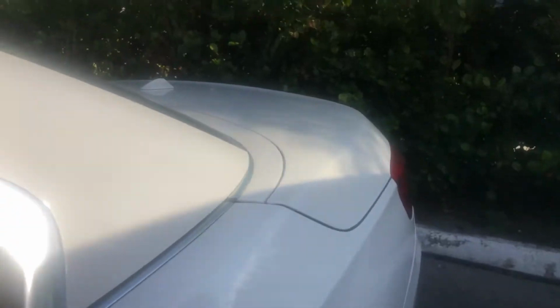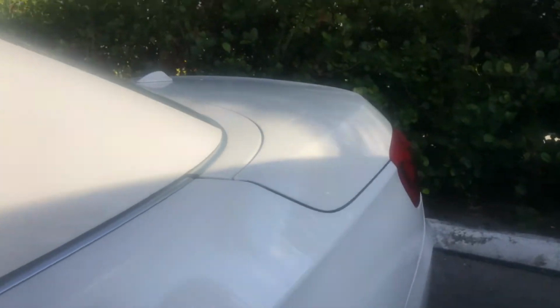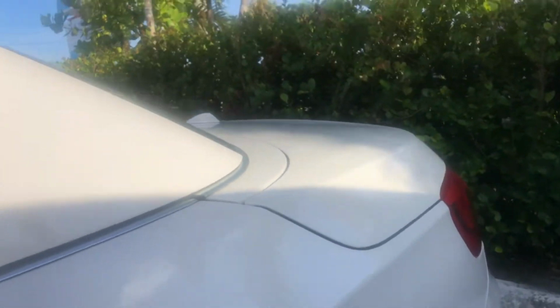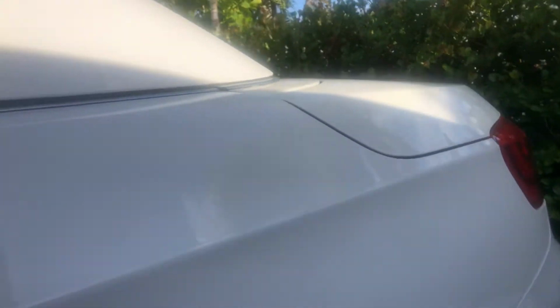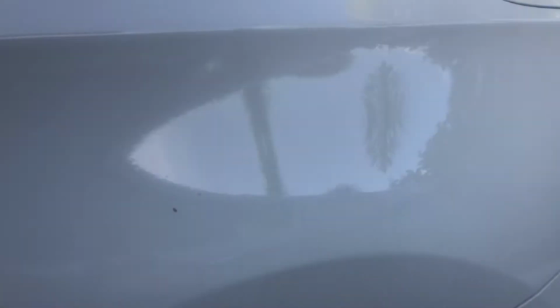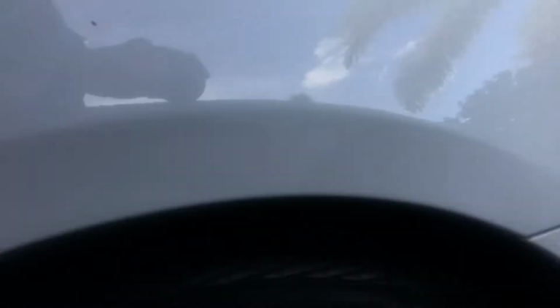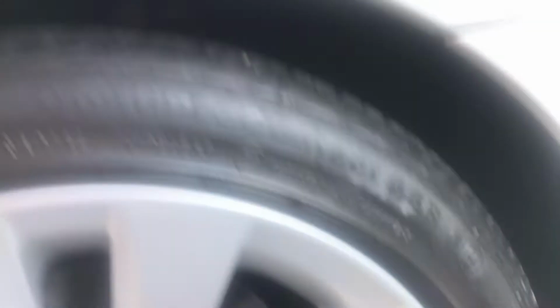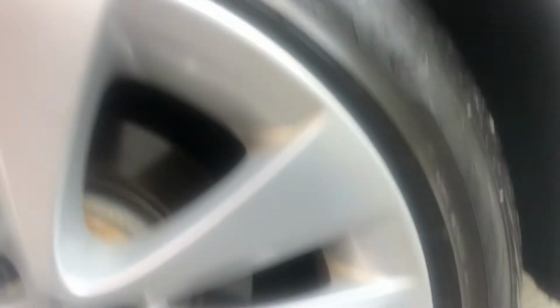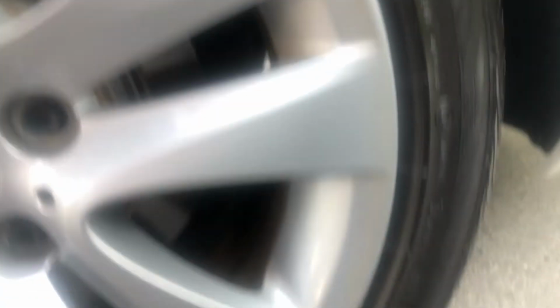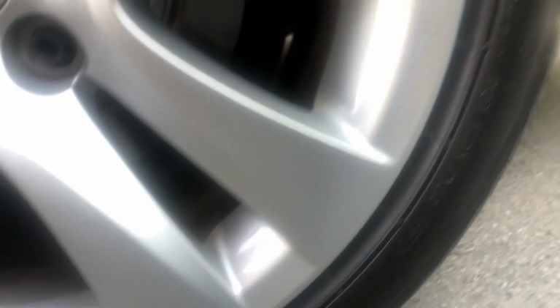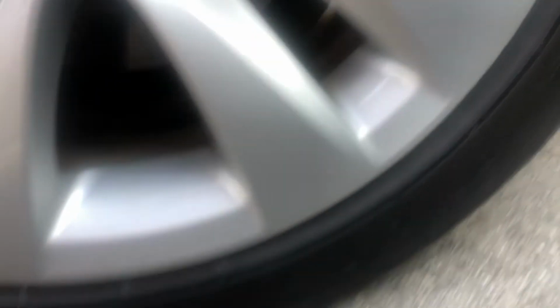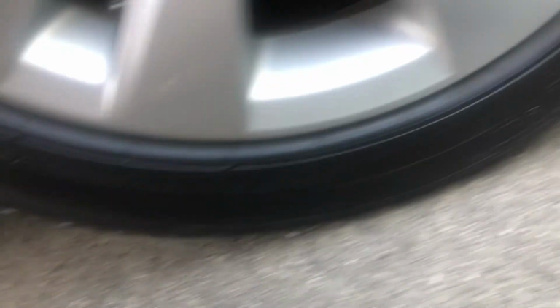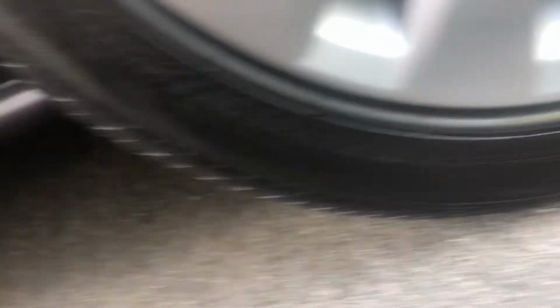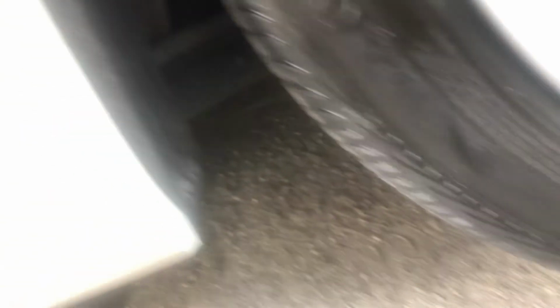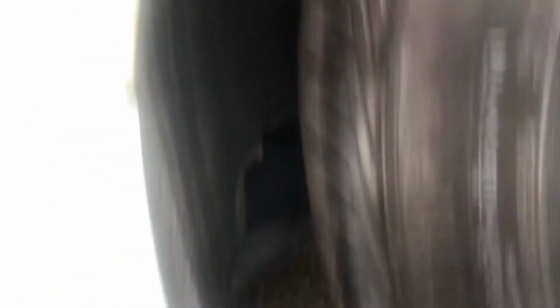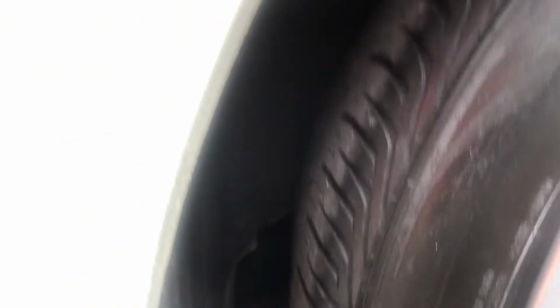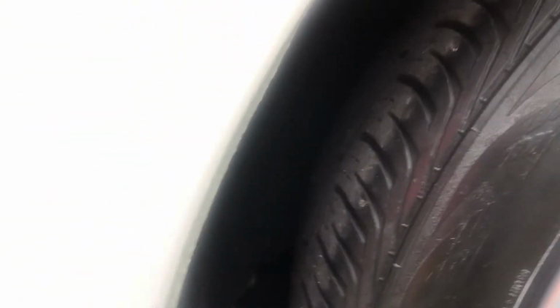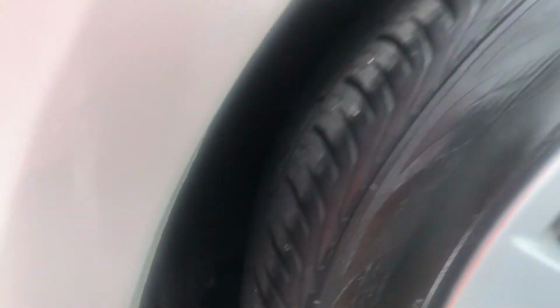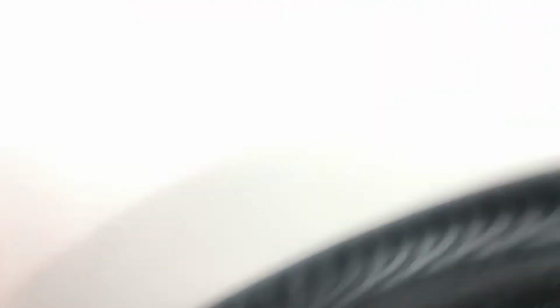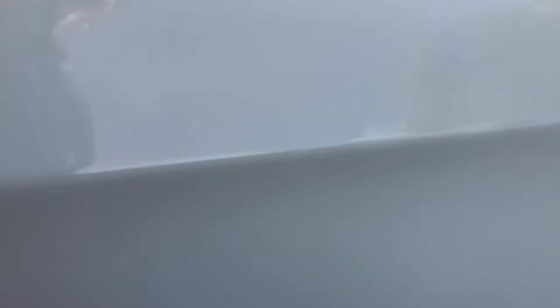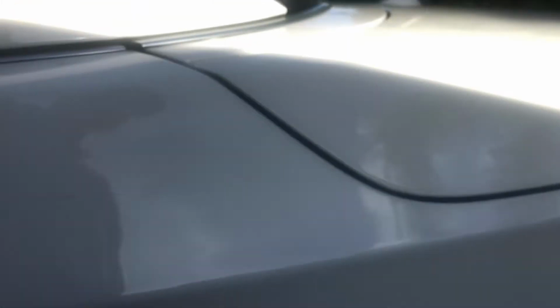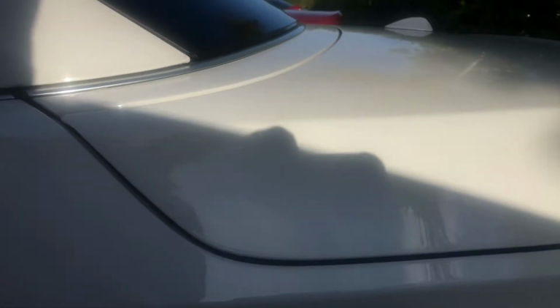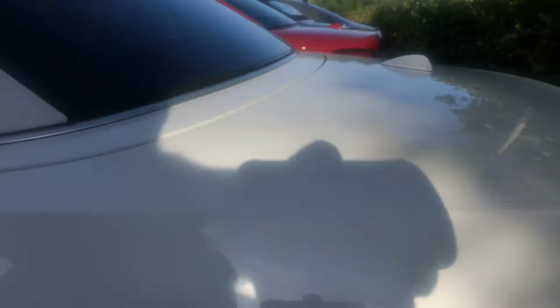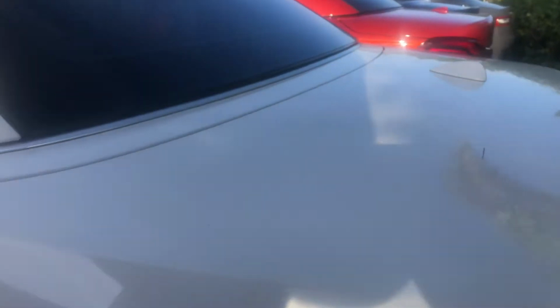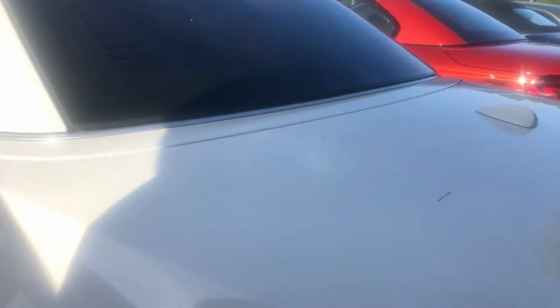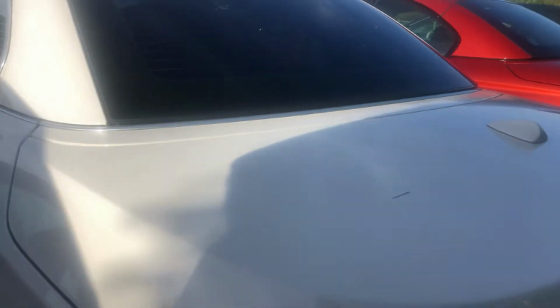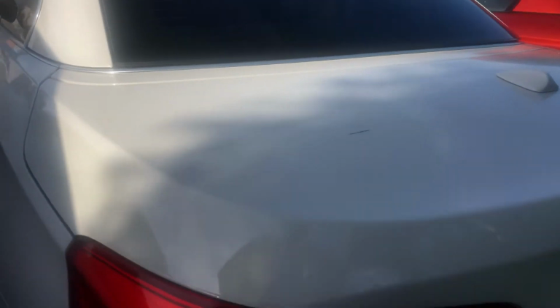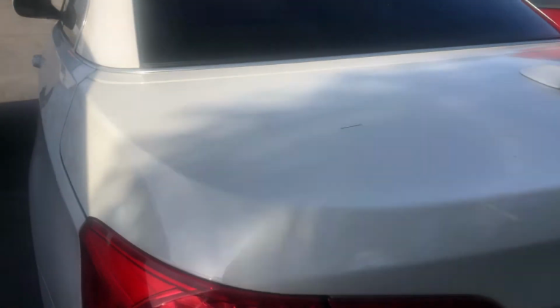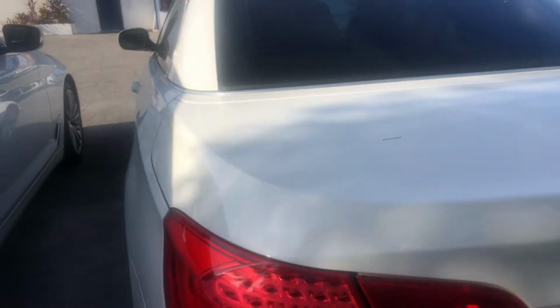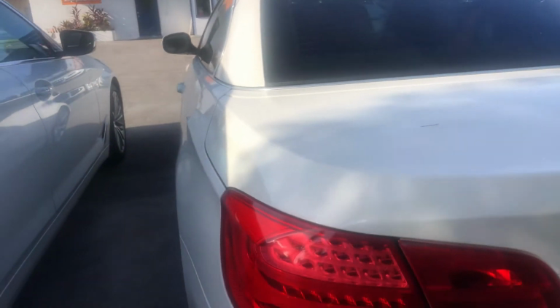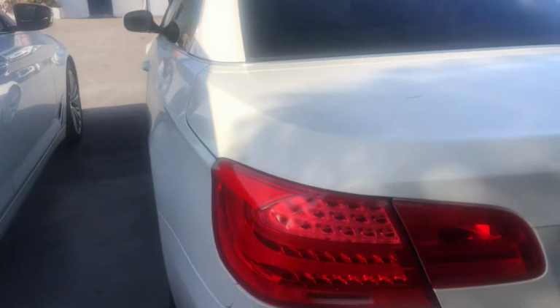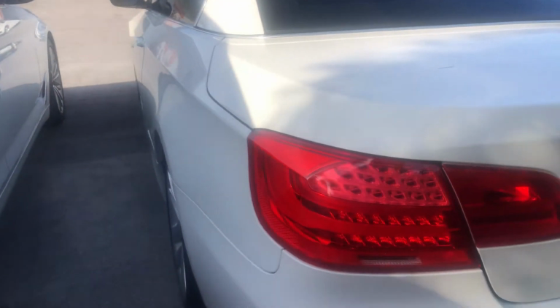Looking at the back driver's side wheel for any curb damage. The back wheels have about 50-60% tread life on the tires. Windows are tinted — tint looks good, no bubbling.